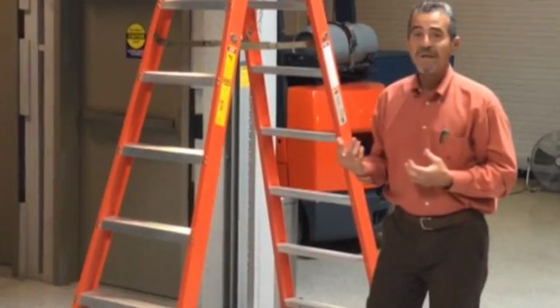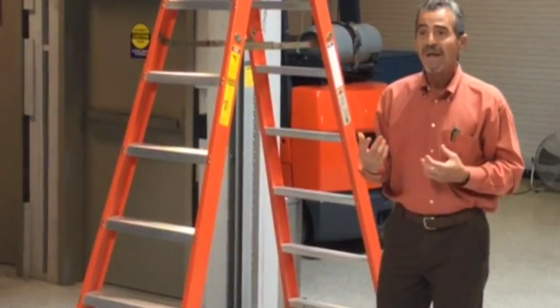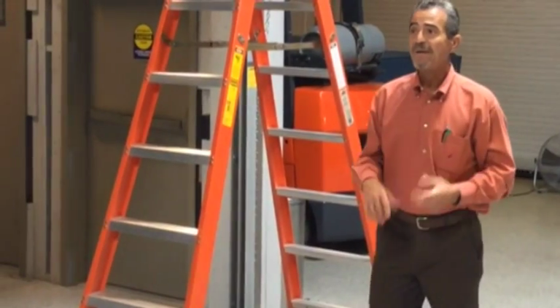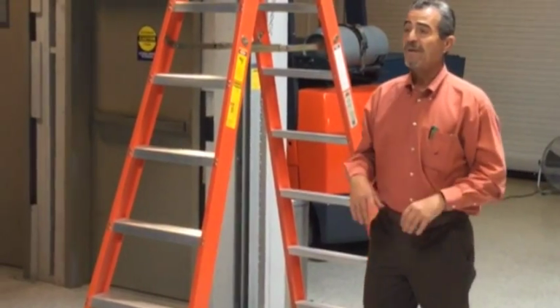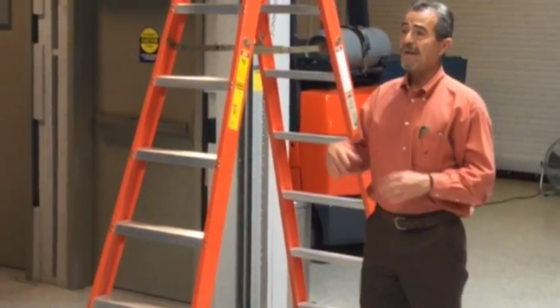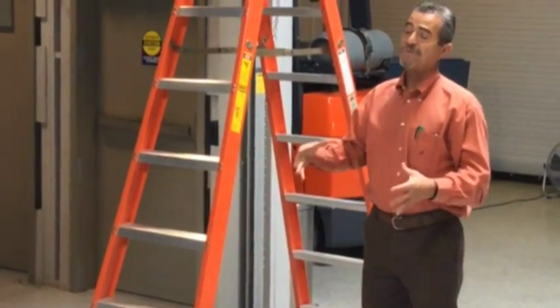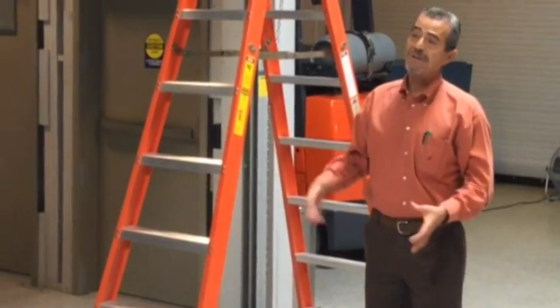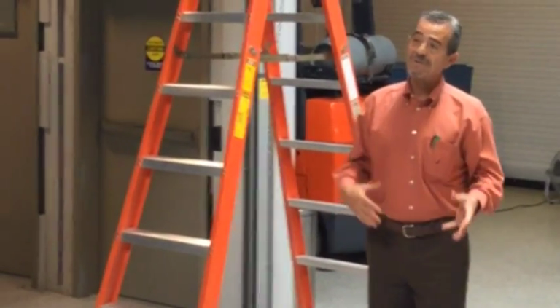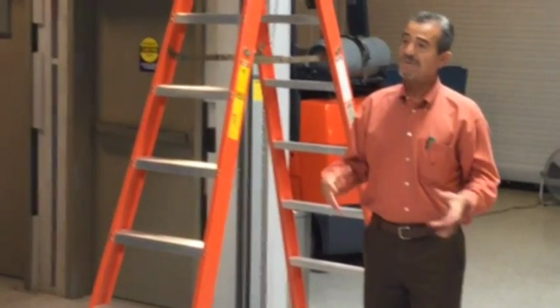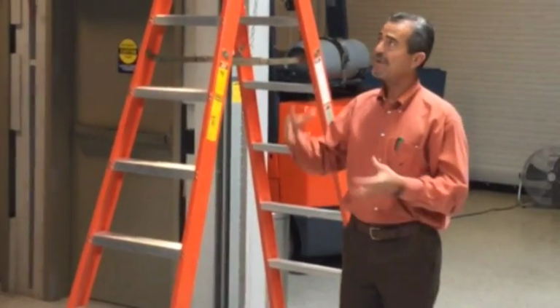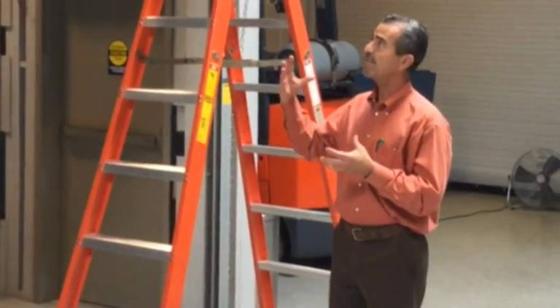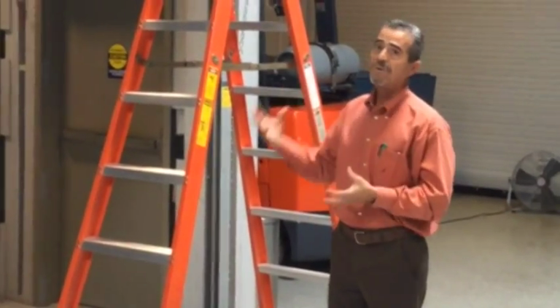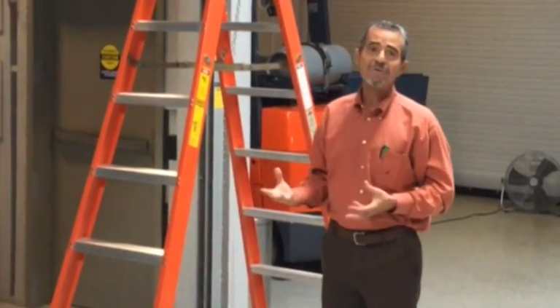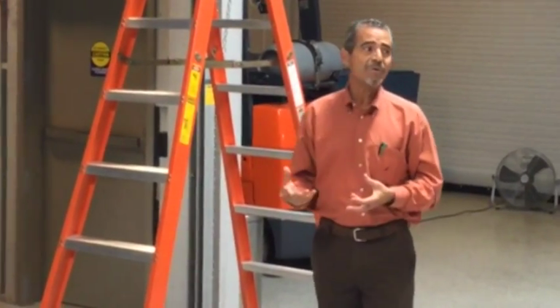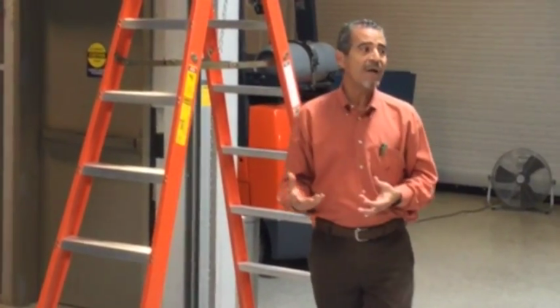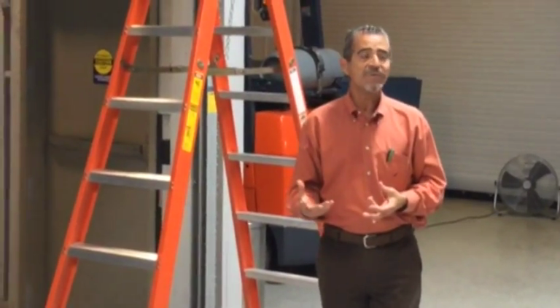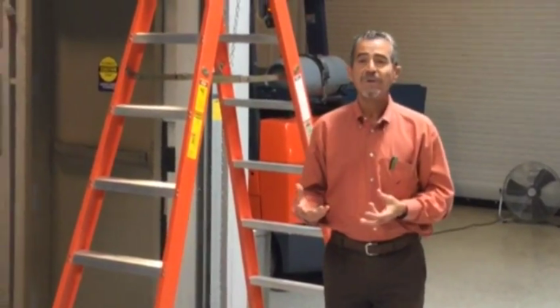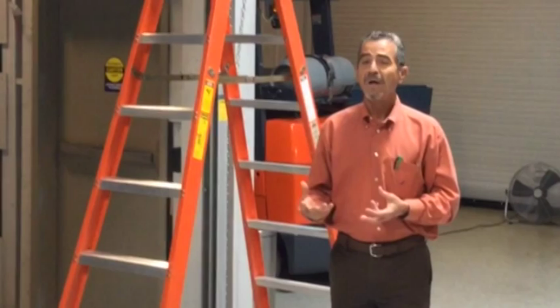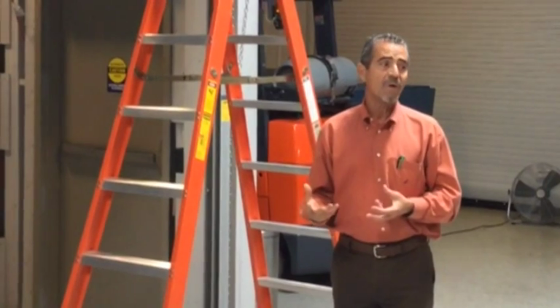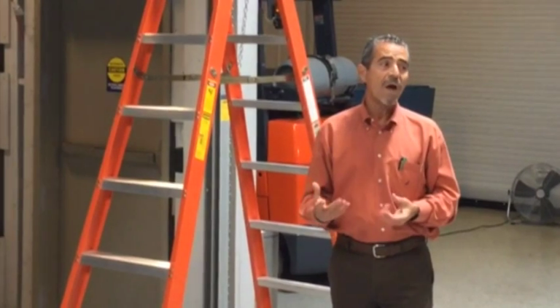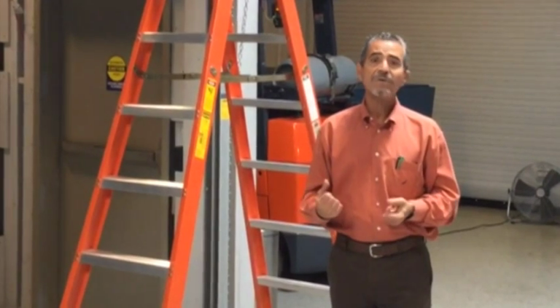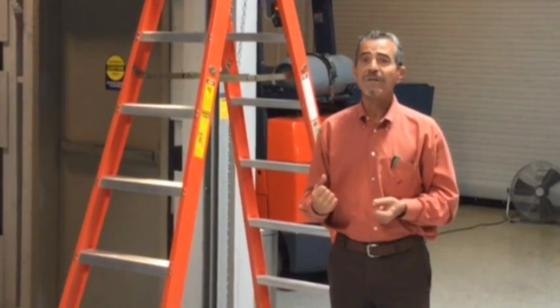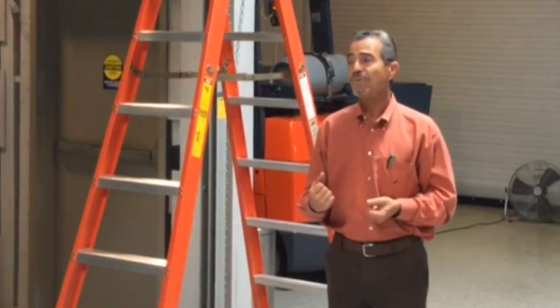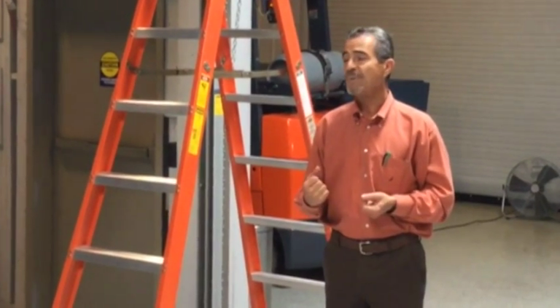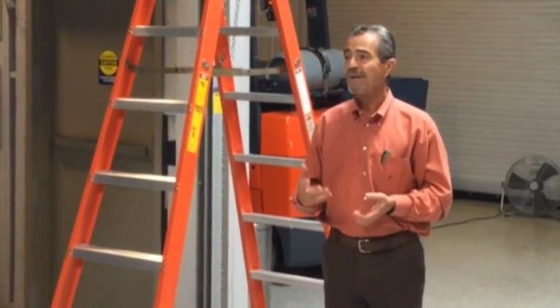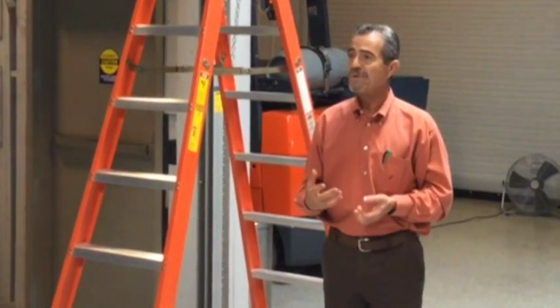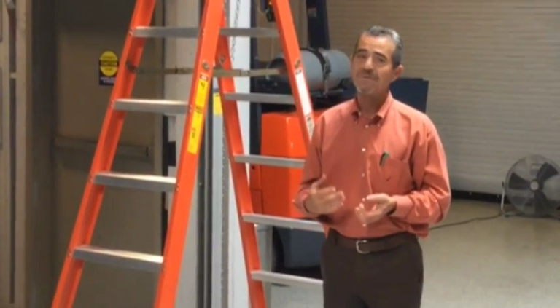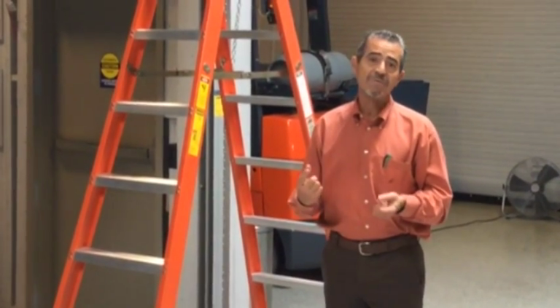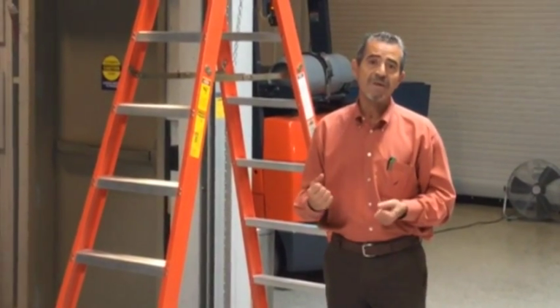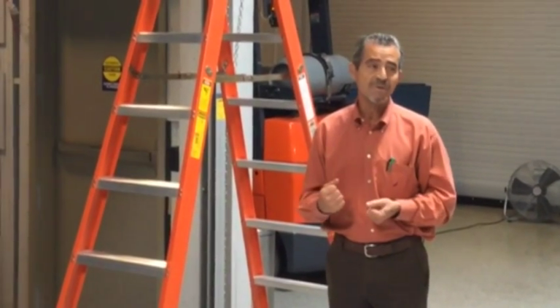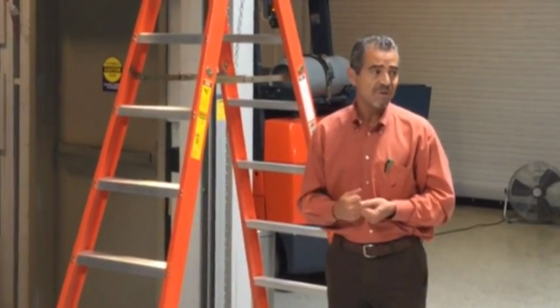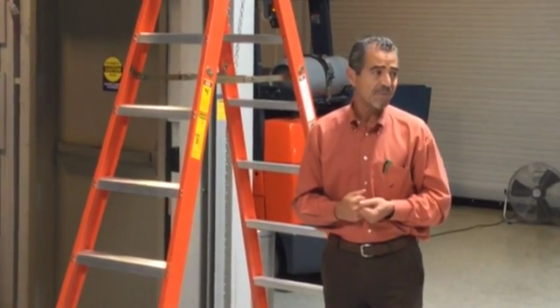NFPA, the agency that sets the standard for these door types, requires that these doors be tested and certified once a year.